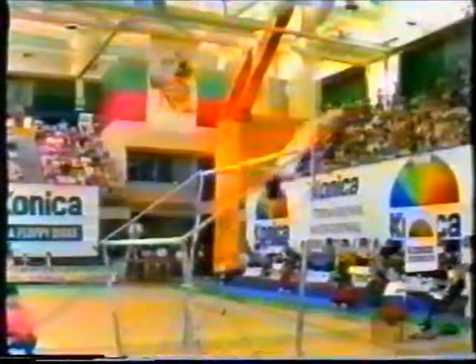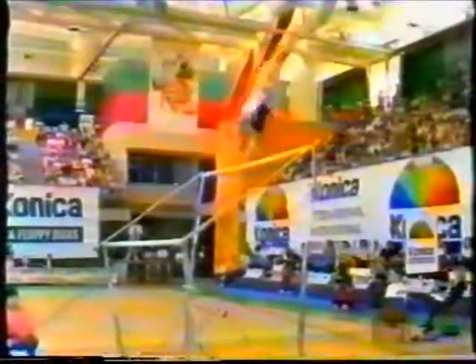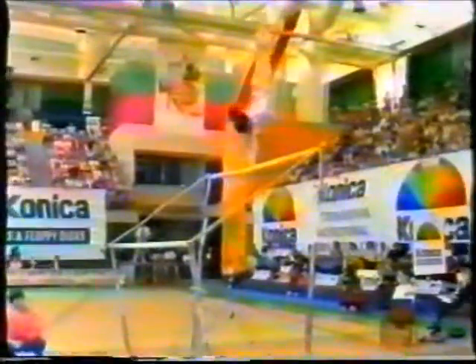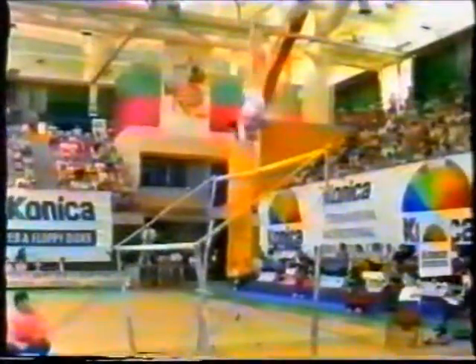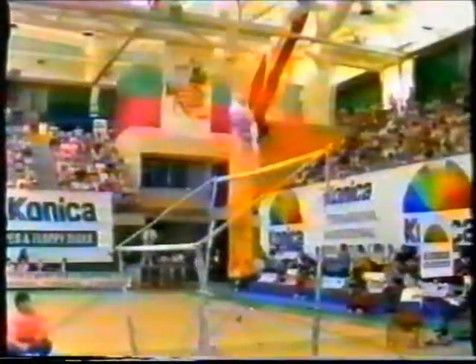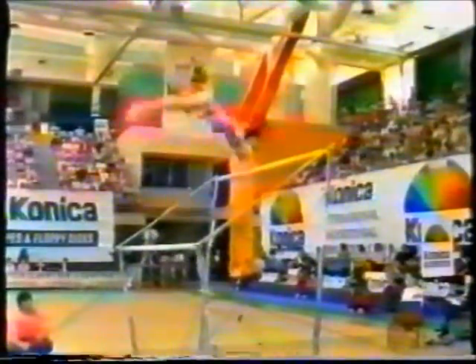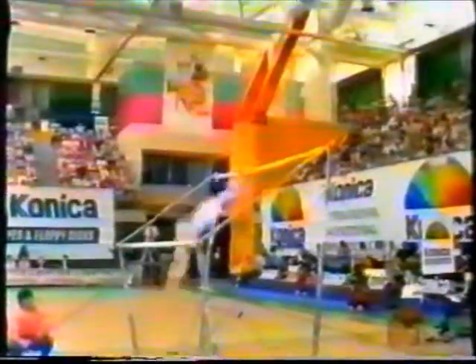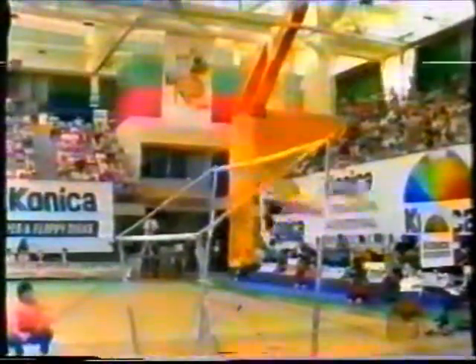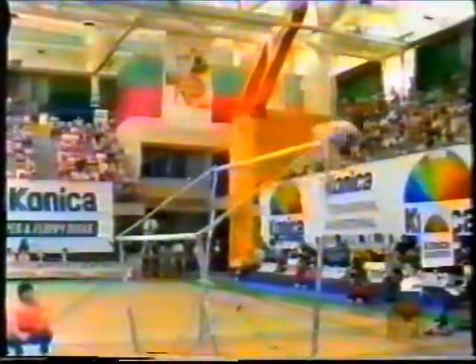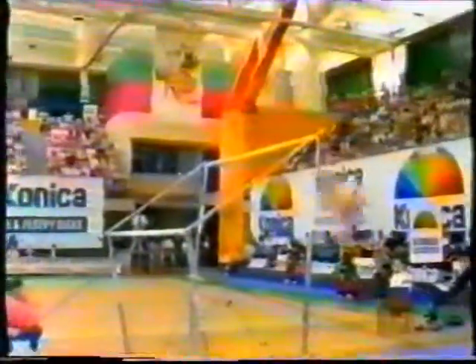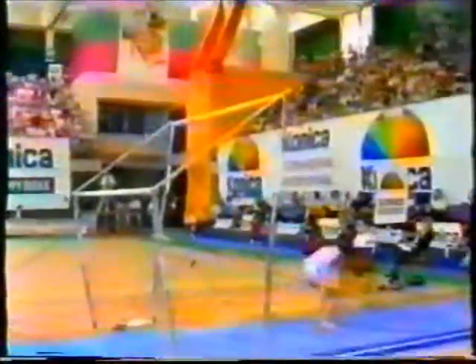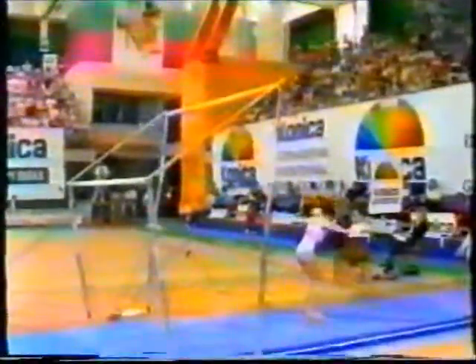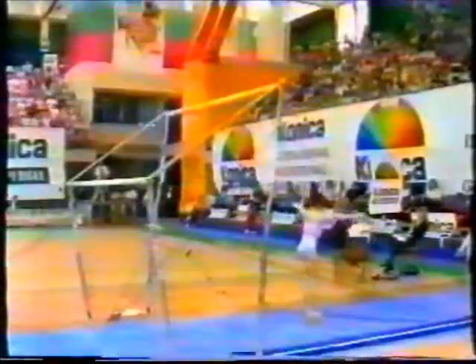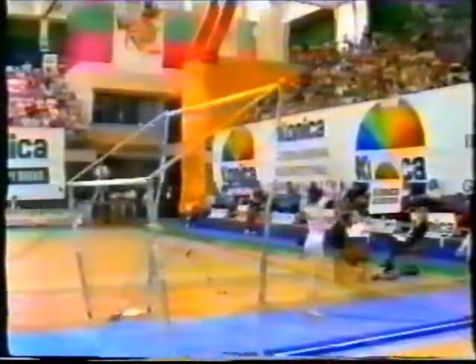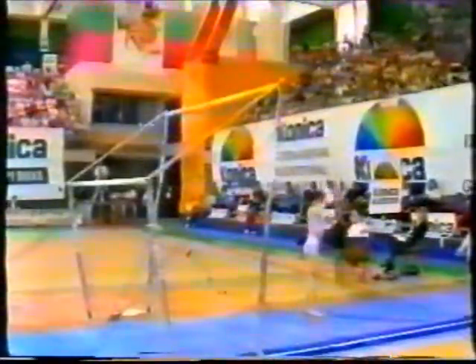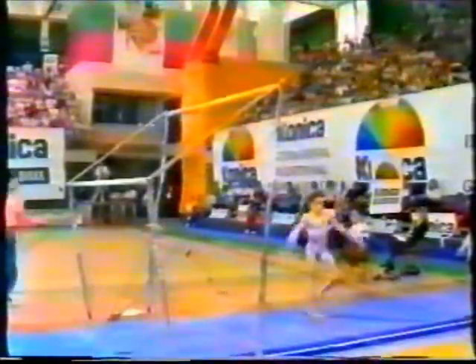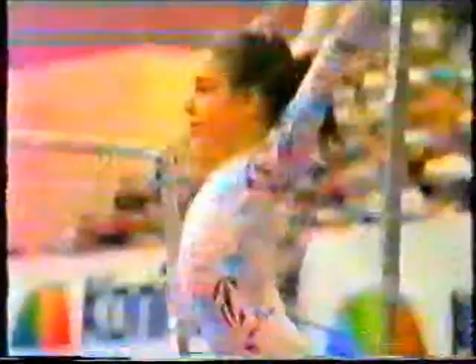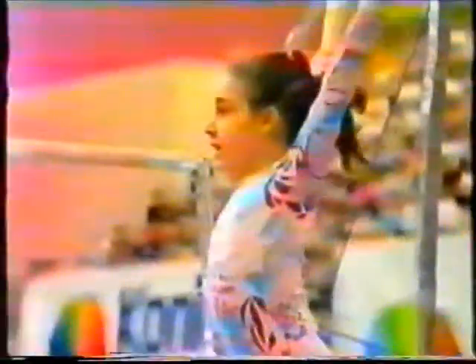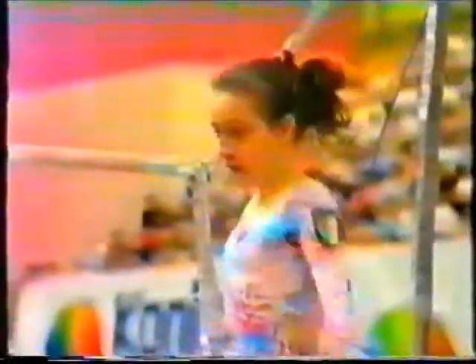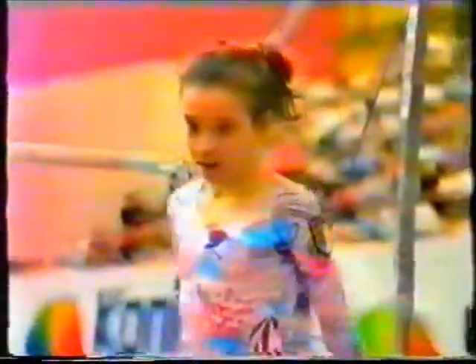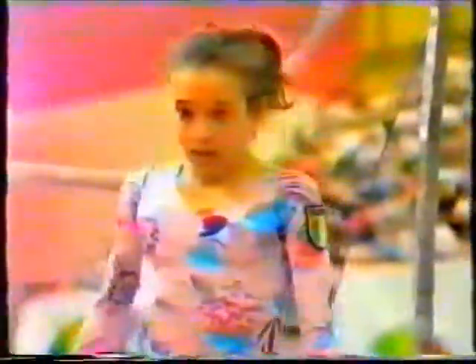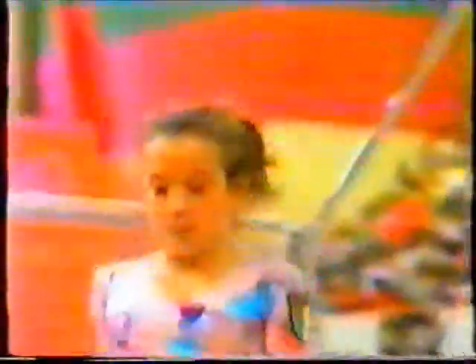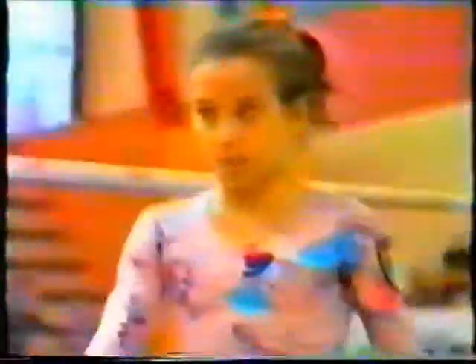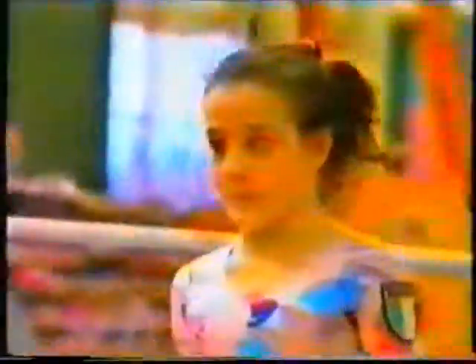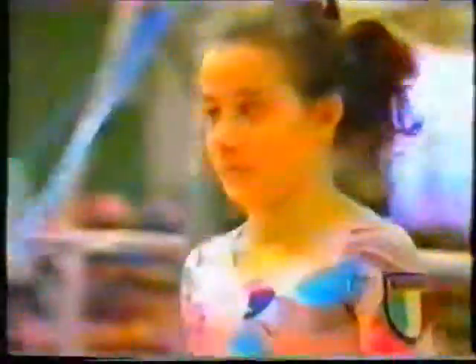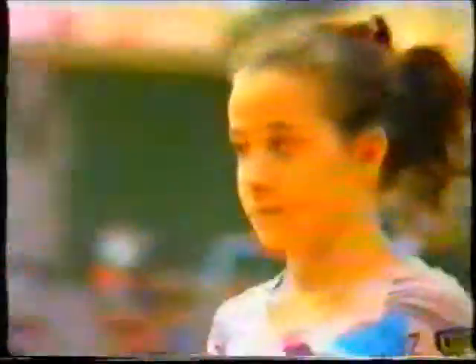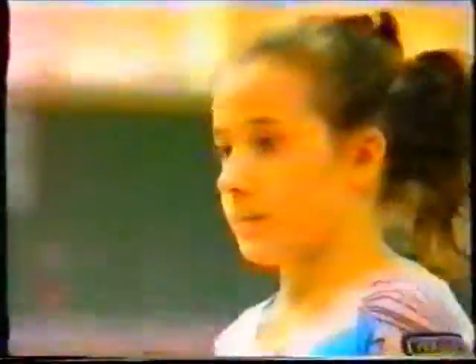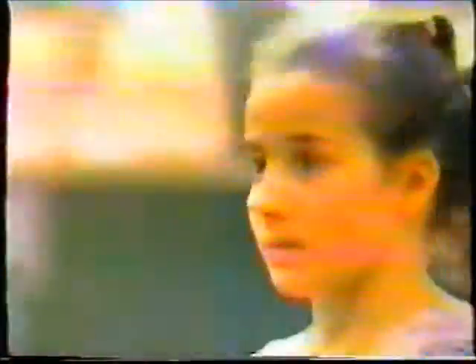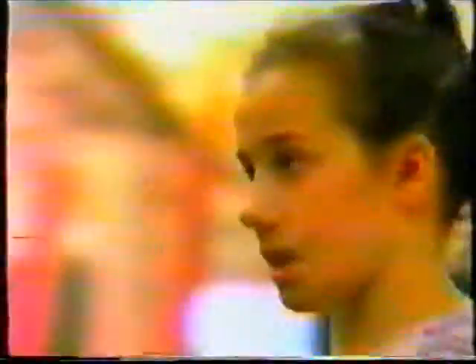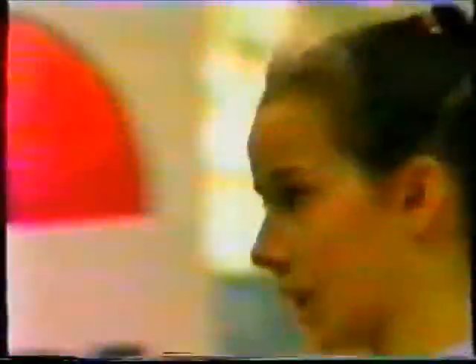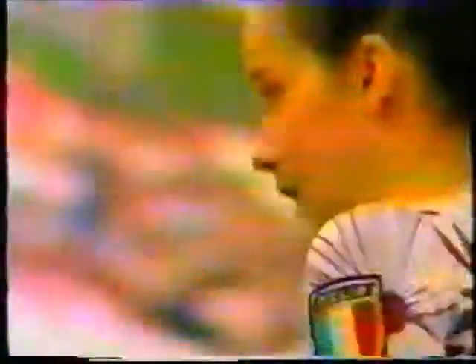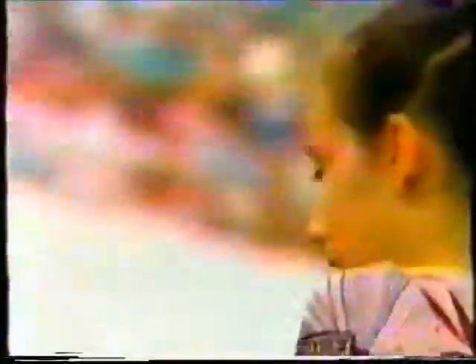Preparing now for a dismount. A very difficult full turn in handstand into a back somersault. Very solid on the landing. Great routine by the young Italian.